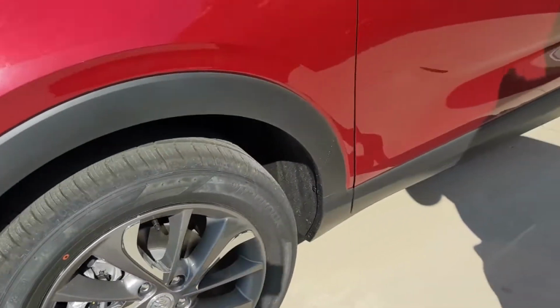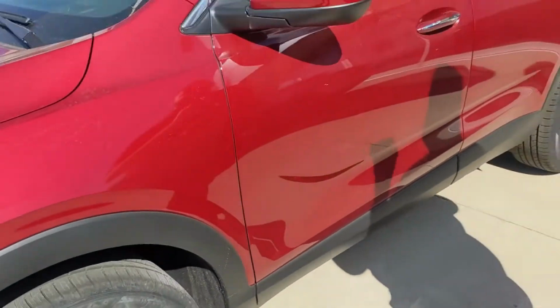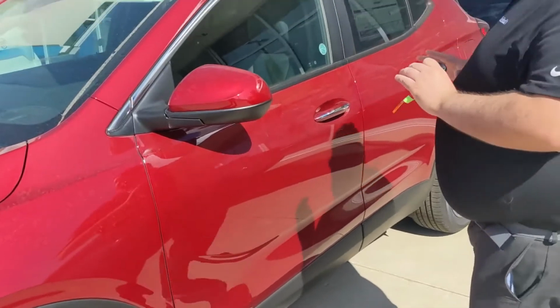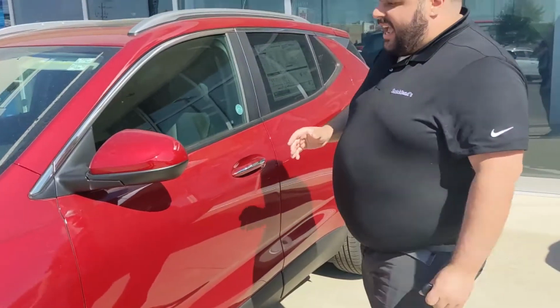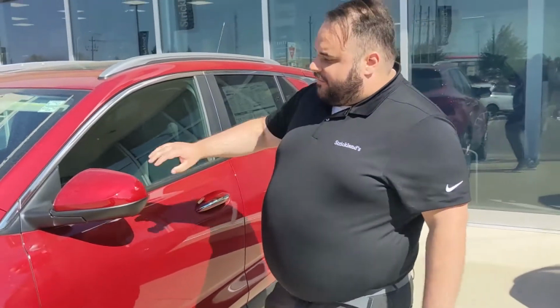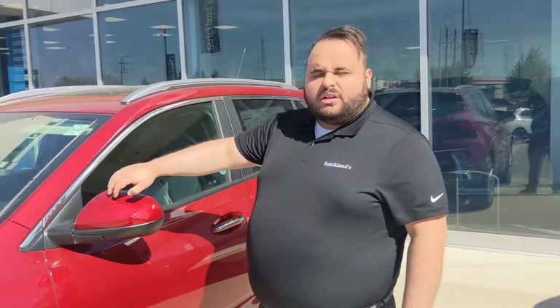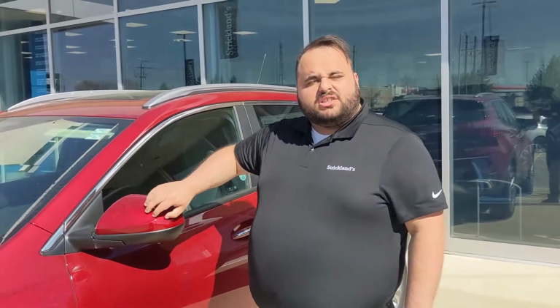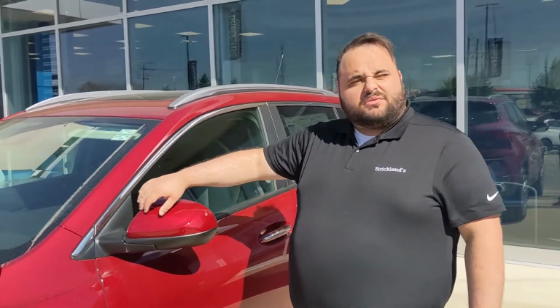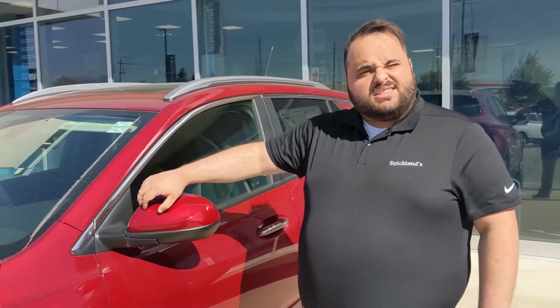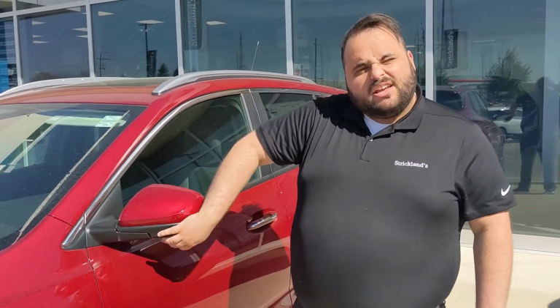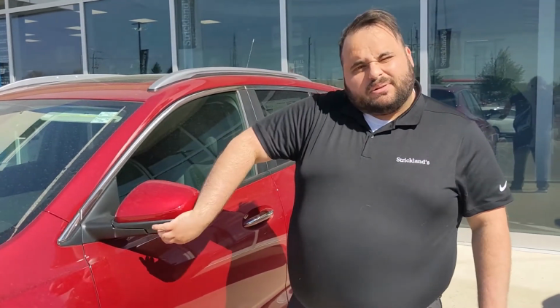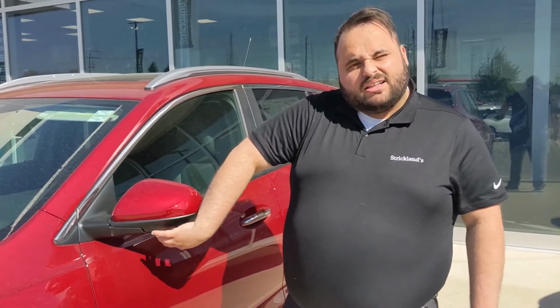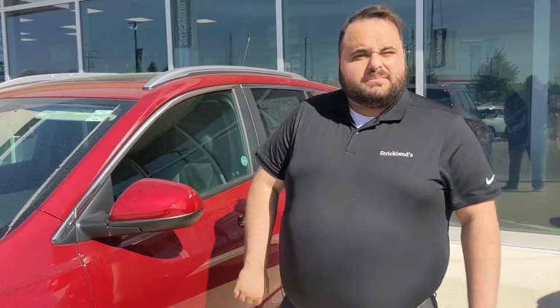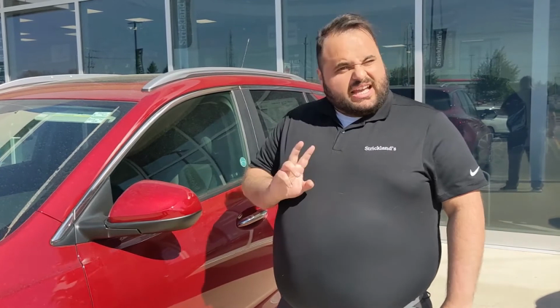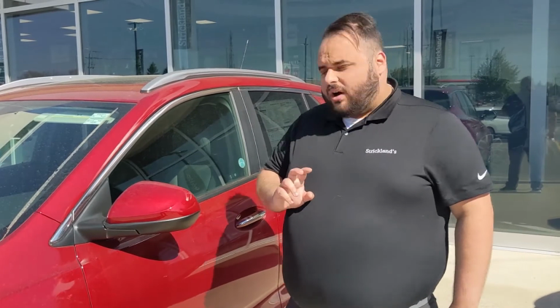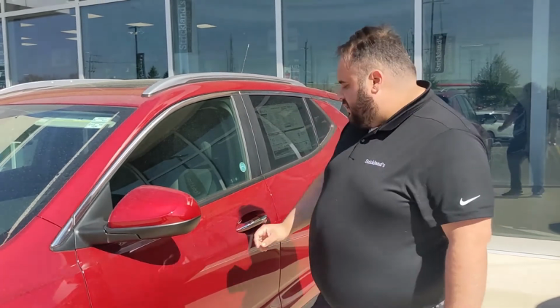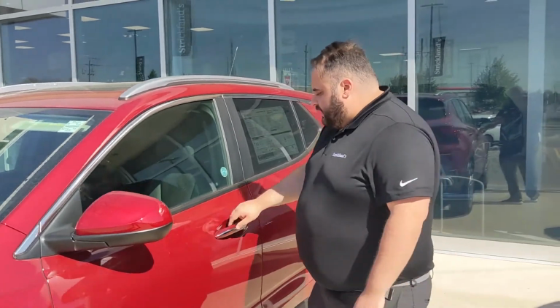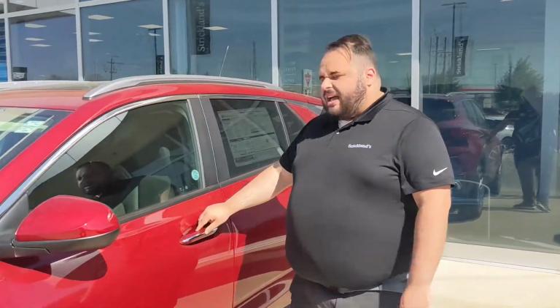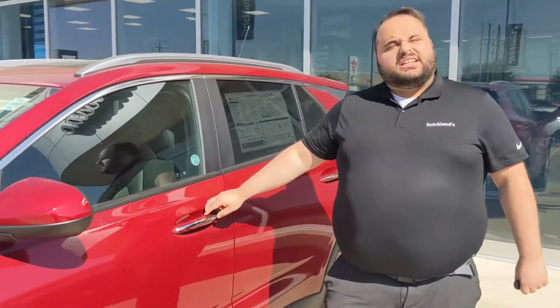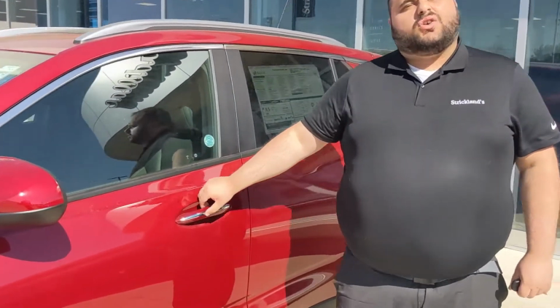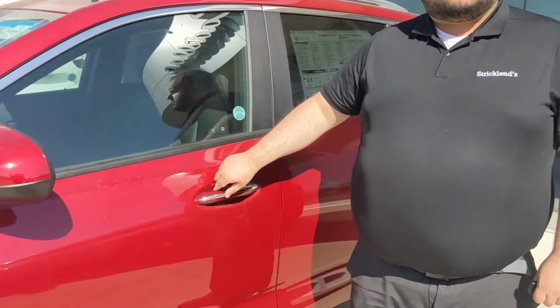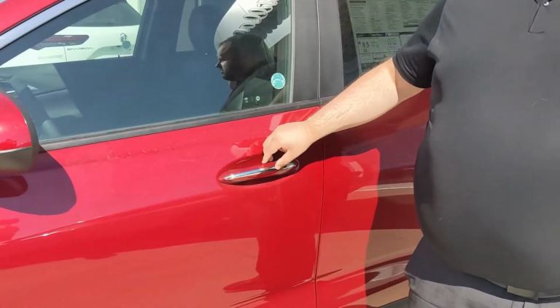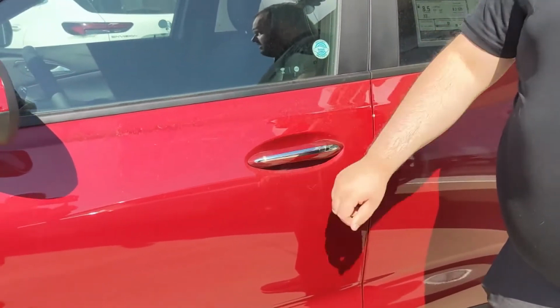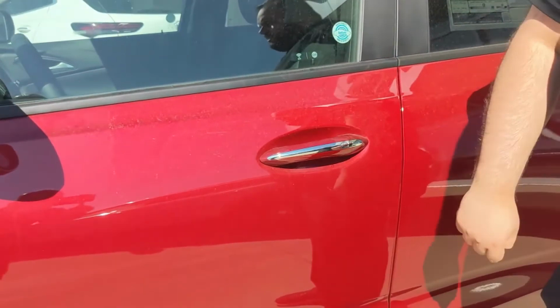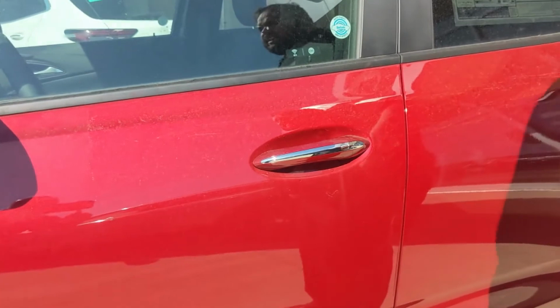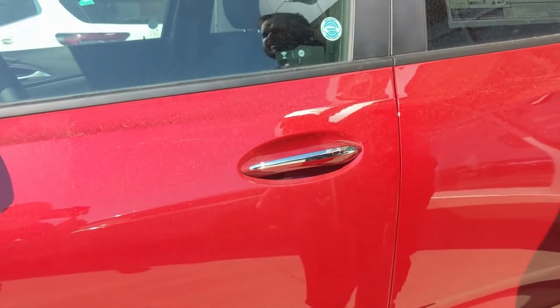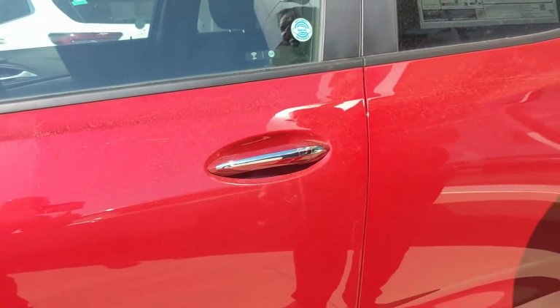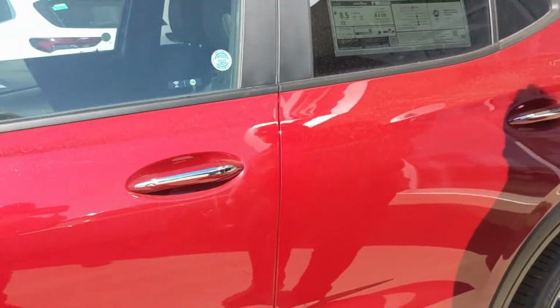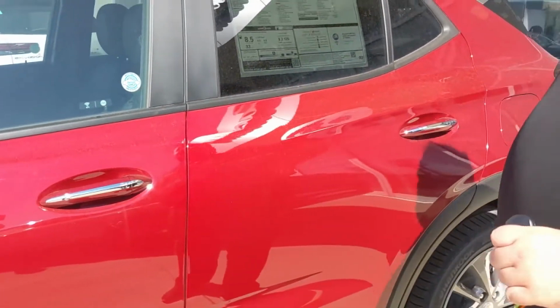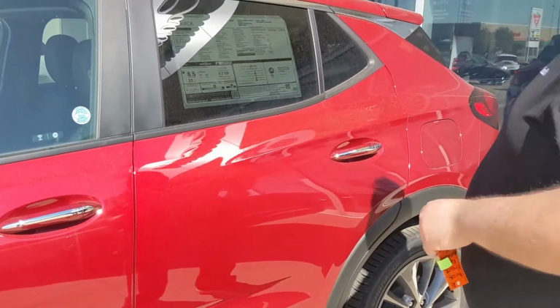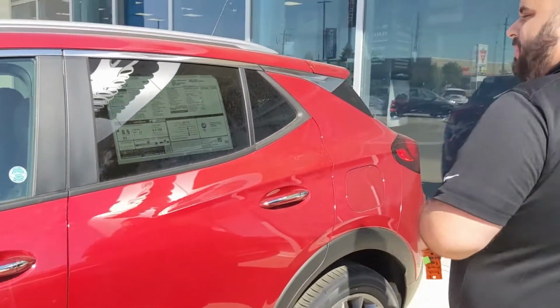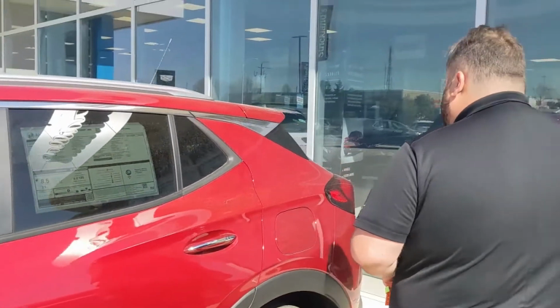Now, with it being a GX, you have the dual color — so you've got the red on top and the black on the bottom to give it that sport feel. You also have these really nice chrome inserts on the door handles. Really nice feature — gives it that little extra bit of zhuzh.